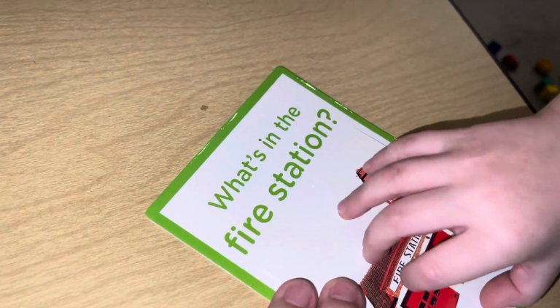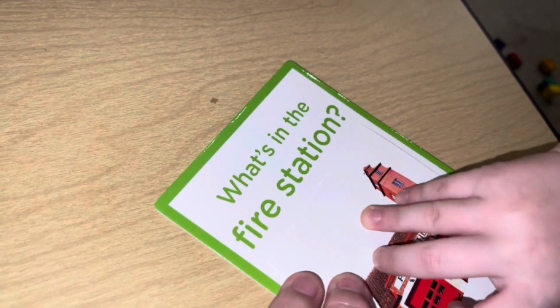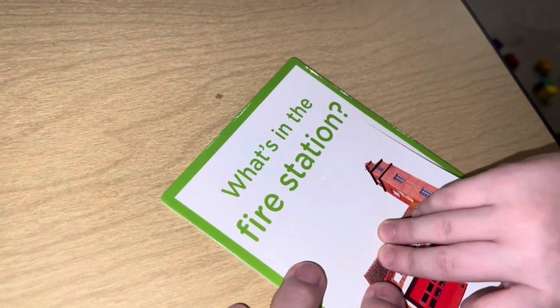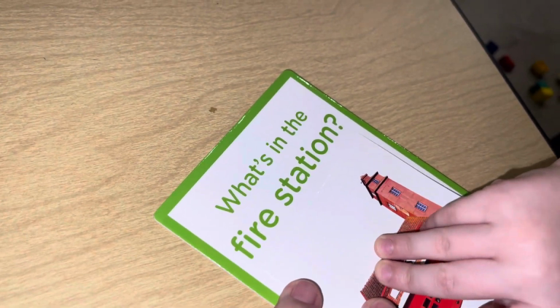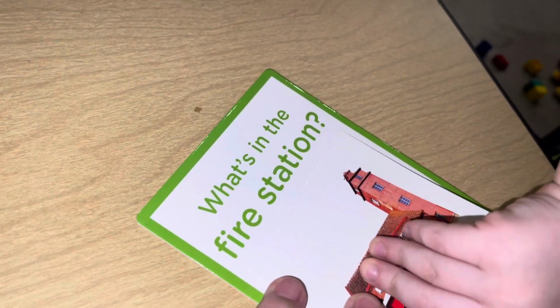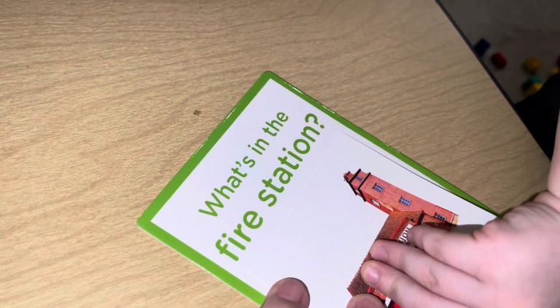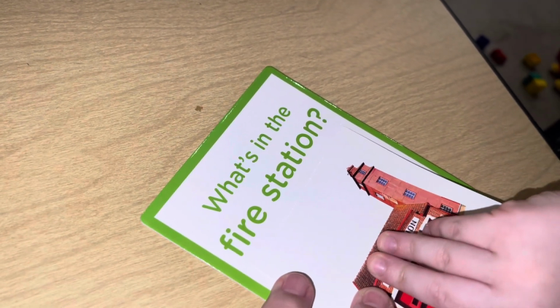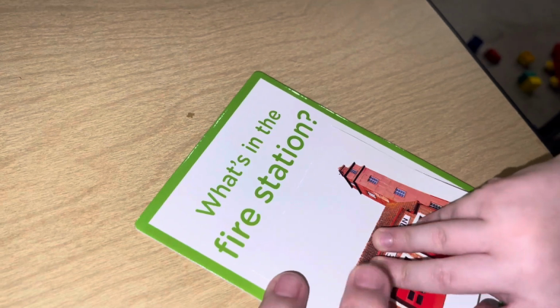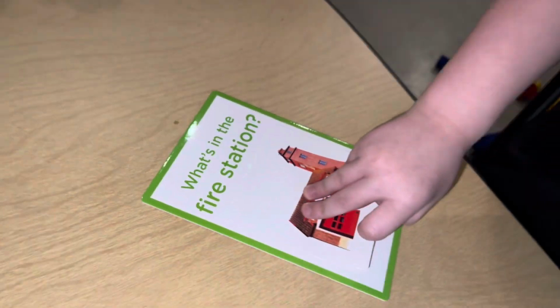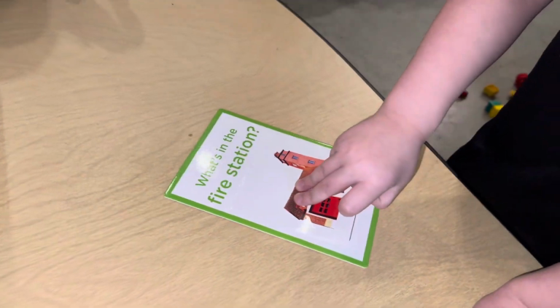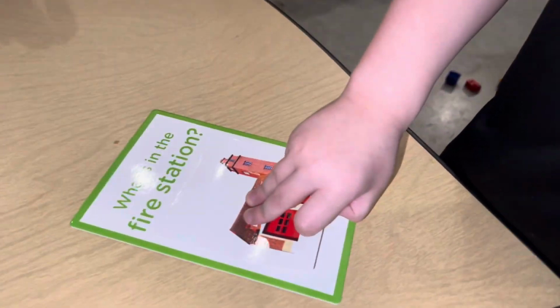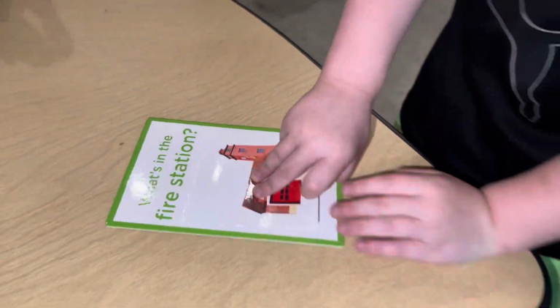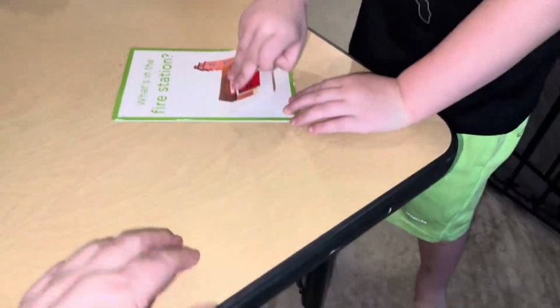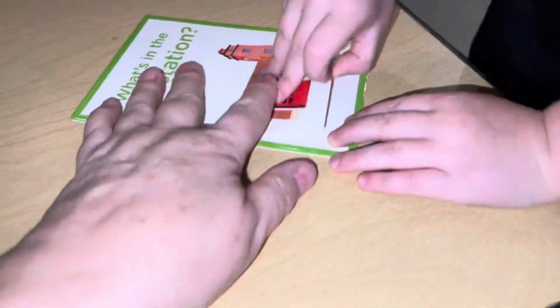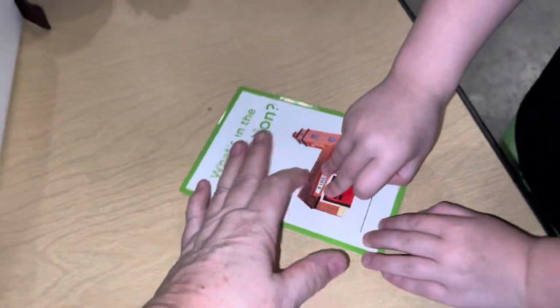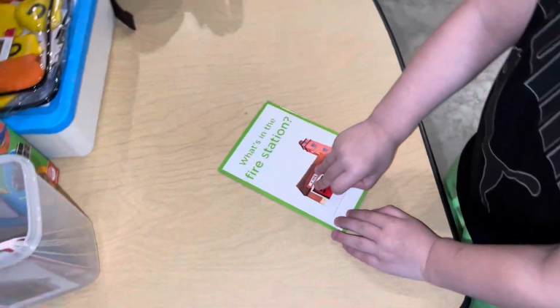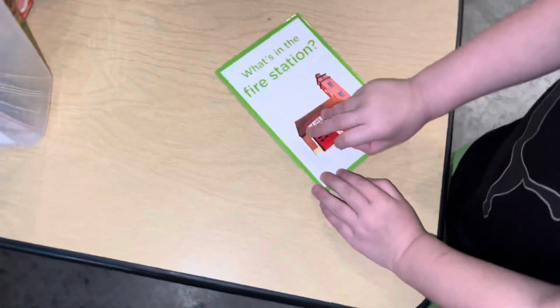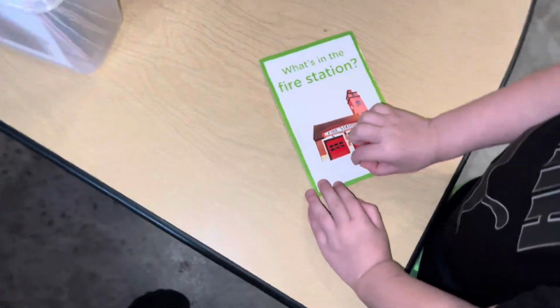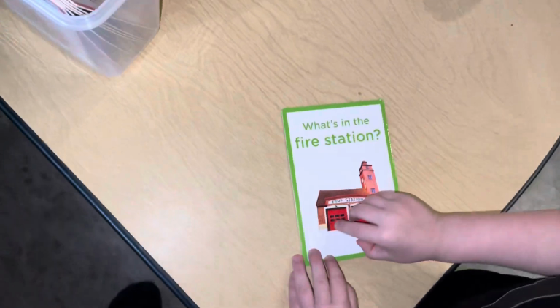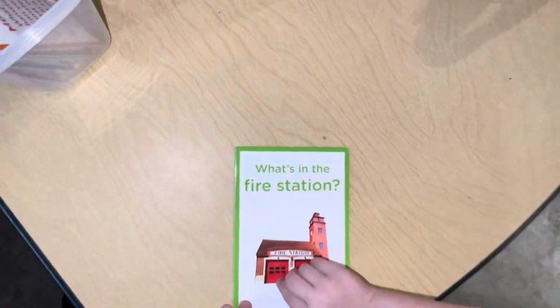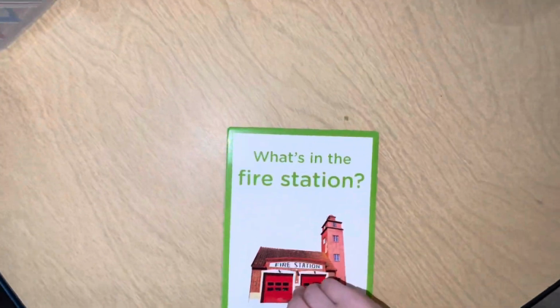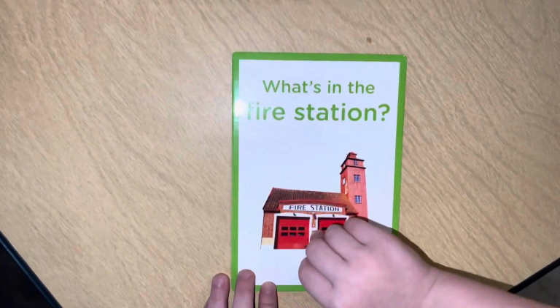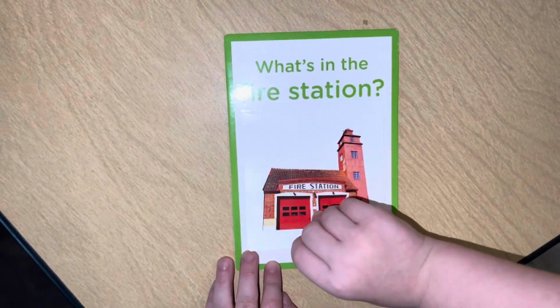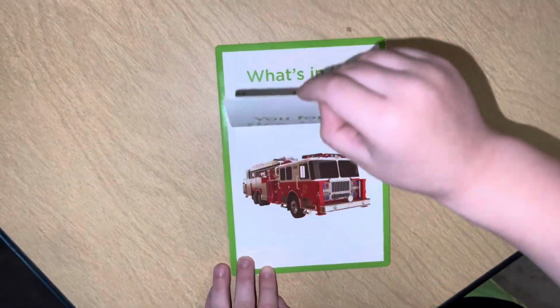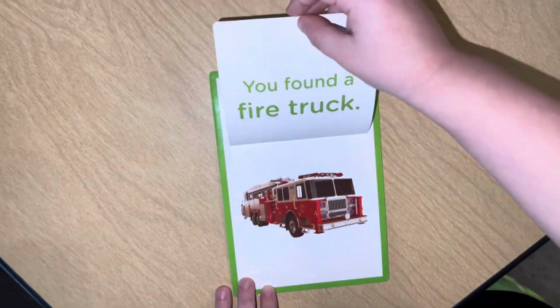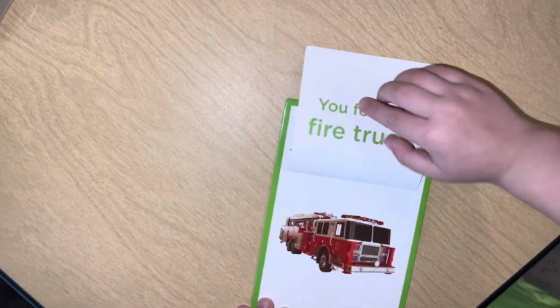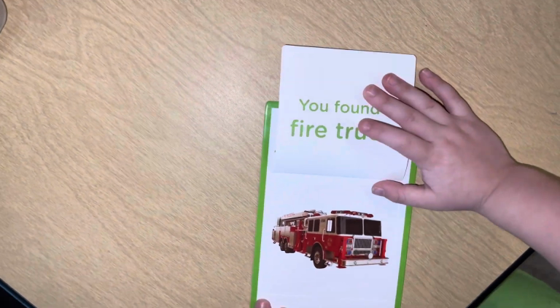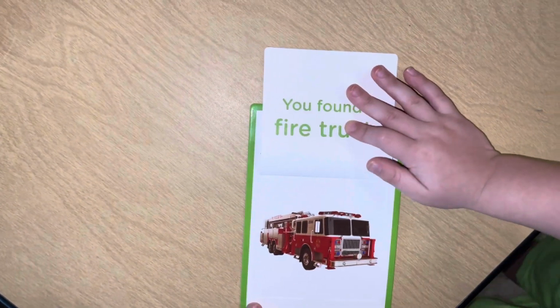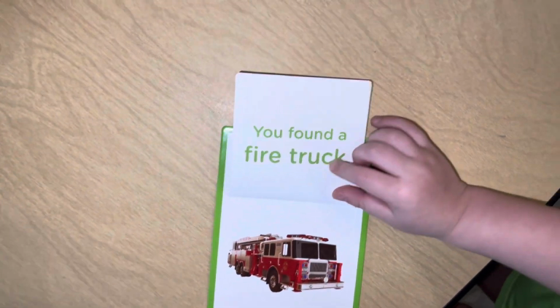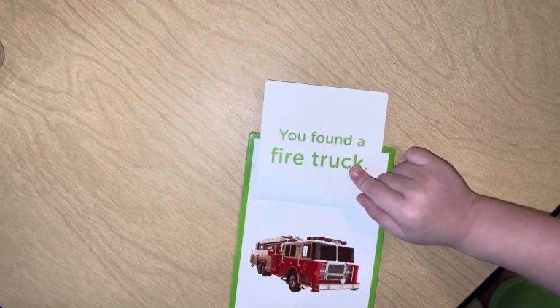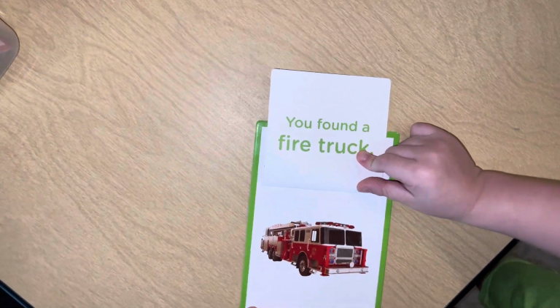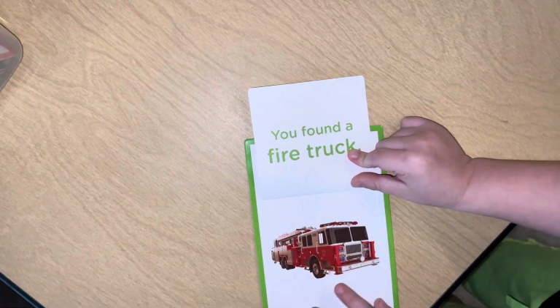Read it. What? The fire station. A fire truck. Nope. Maybe. Yeah, because fire... fire station. Yes, it is.